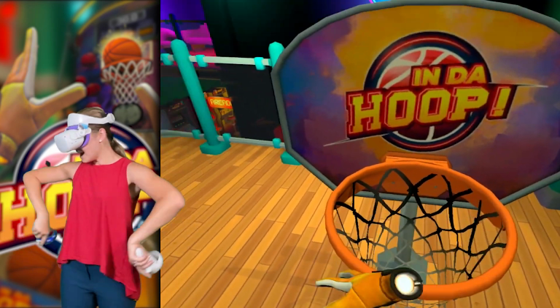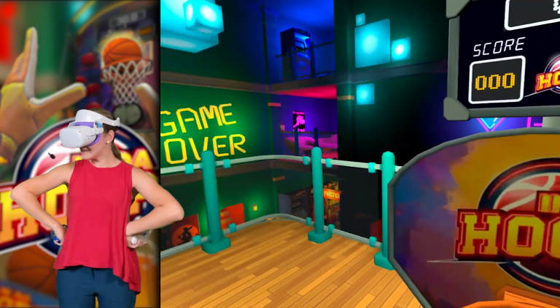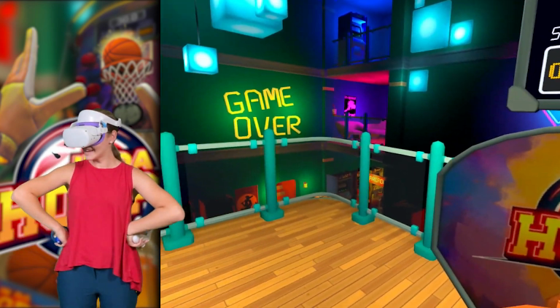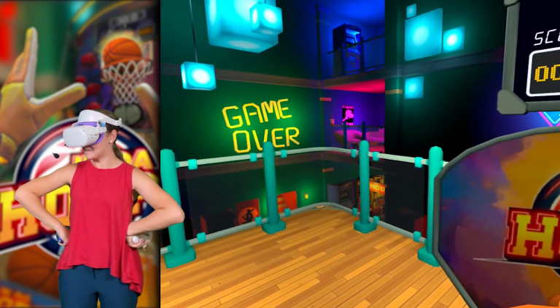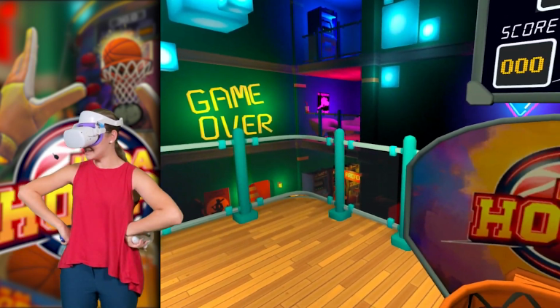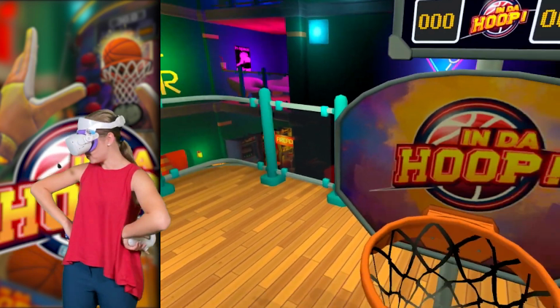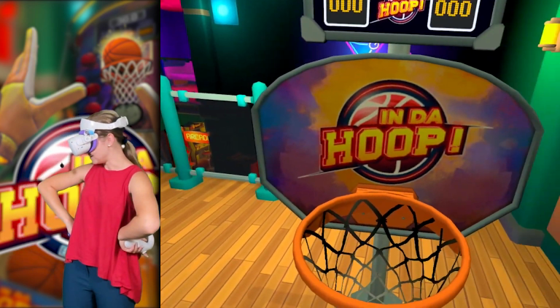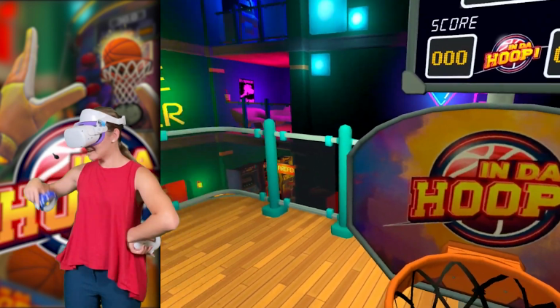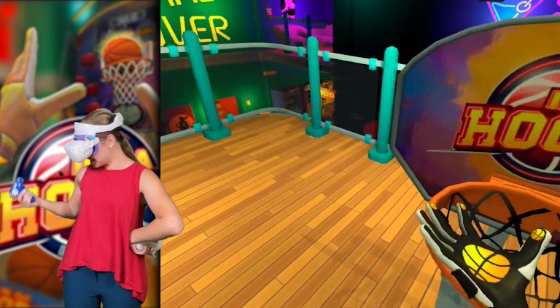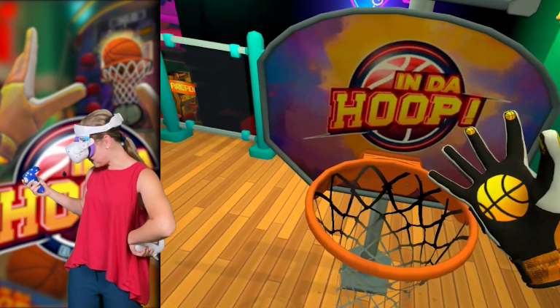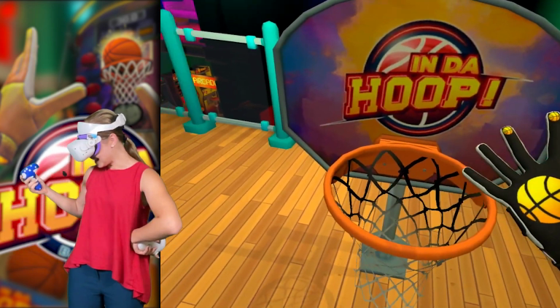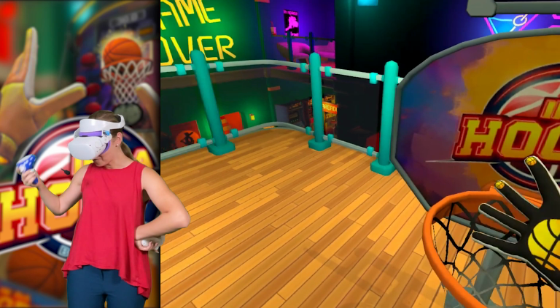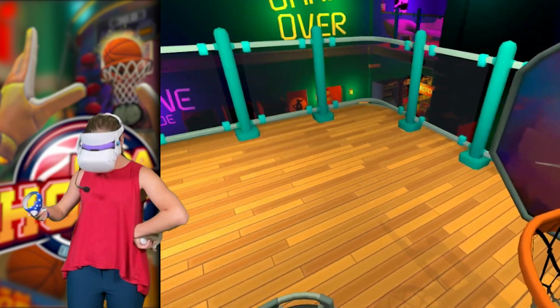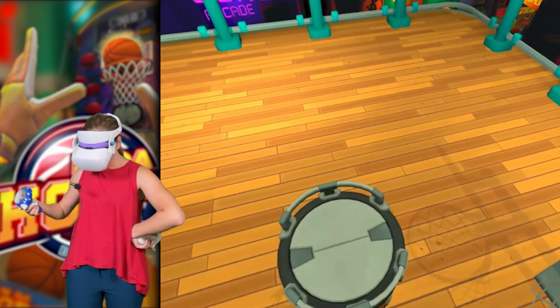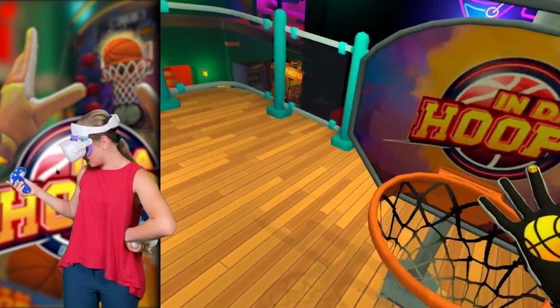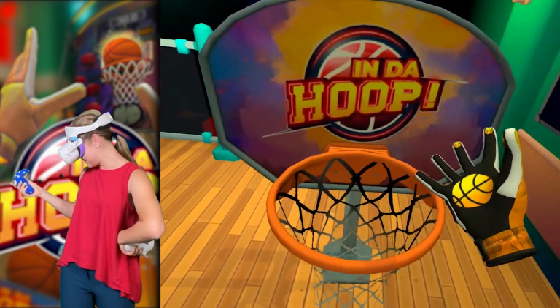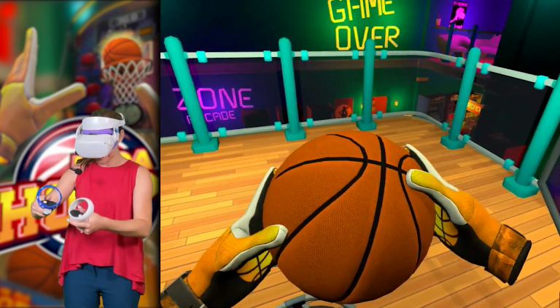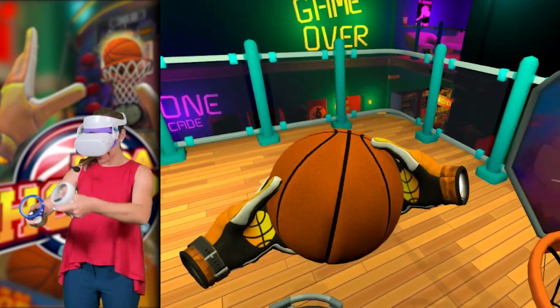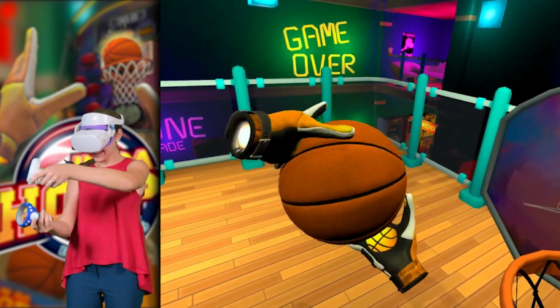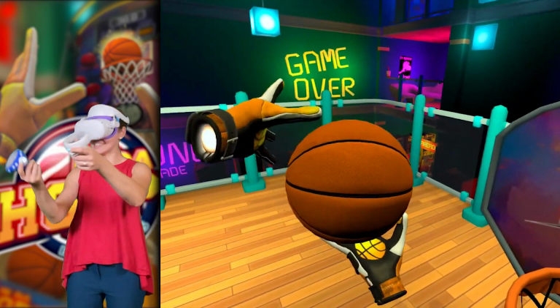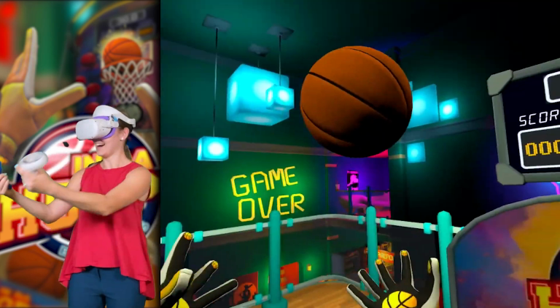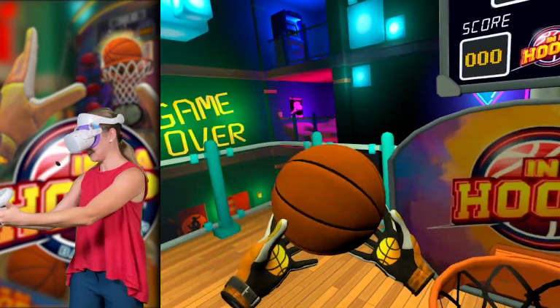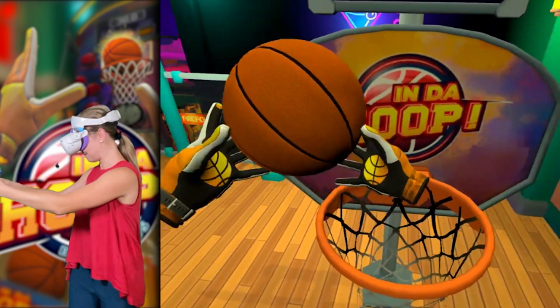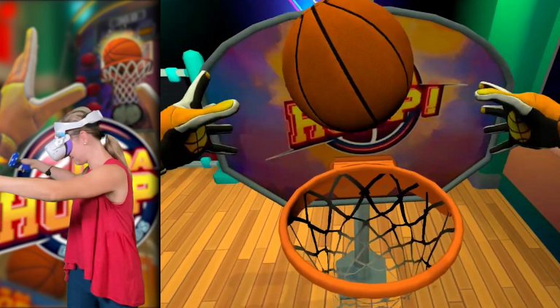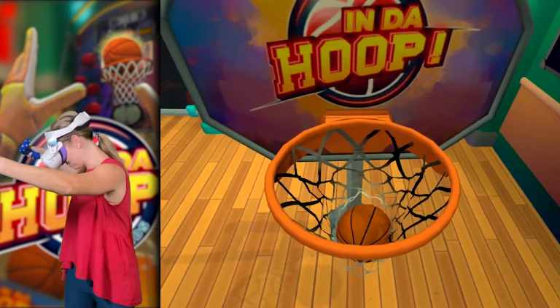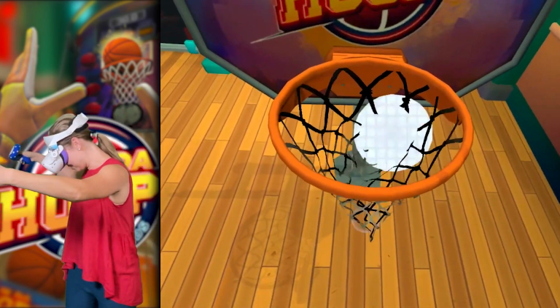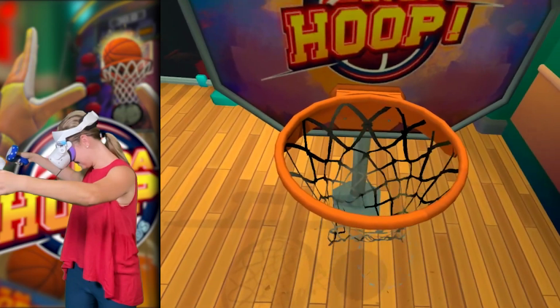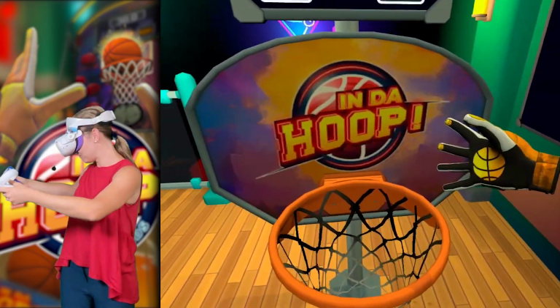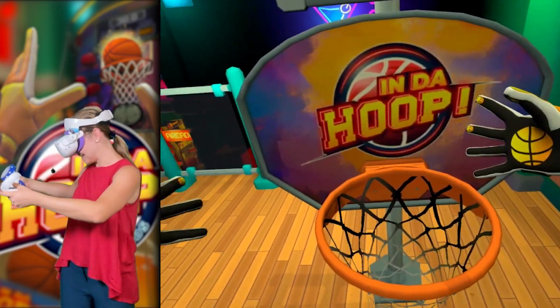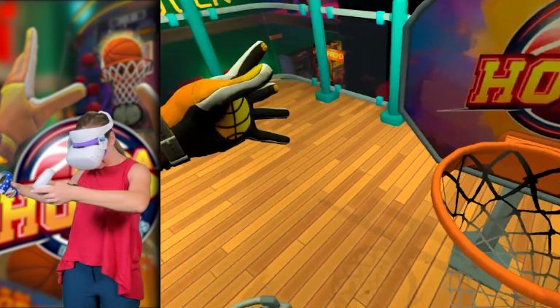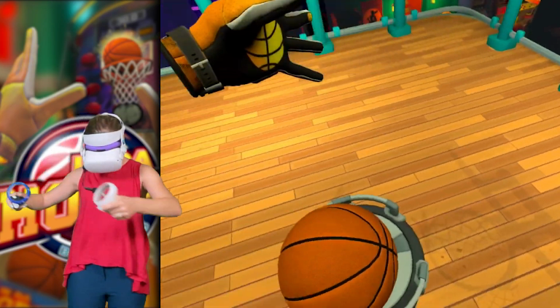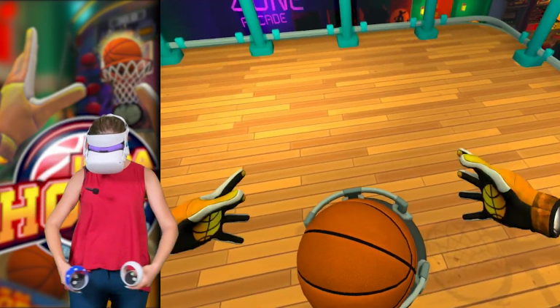I feel like they're dumbing it down for me. They're literally explaining how basketball works. This looks nice. That was the laziest thing I've ever done.